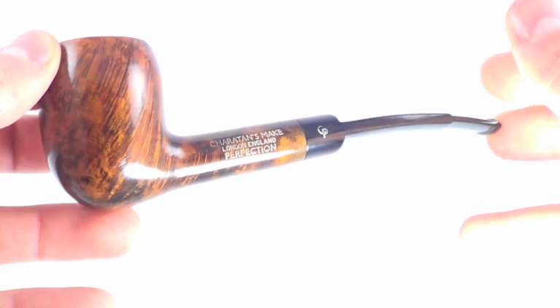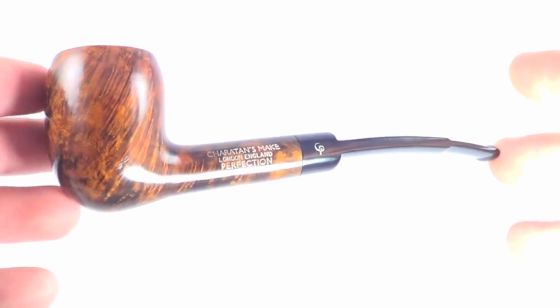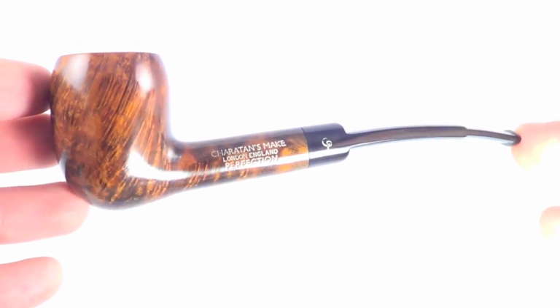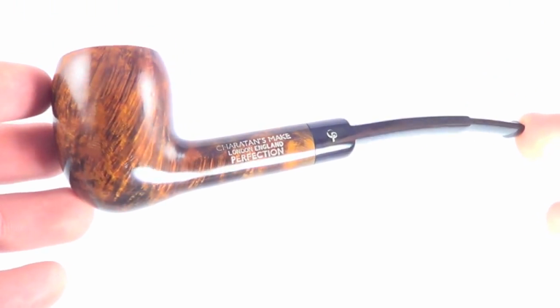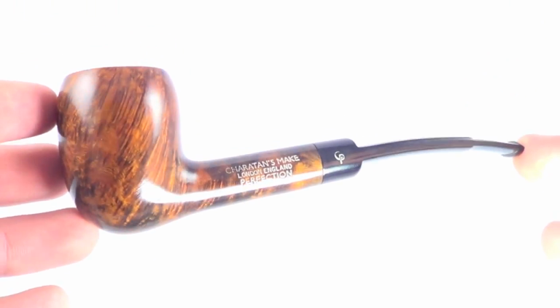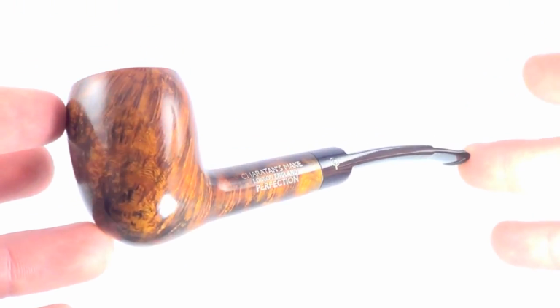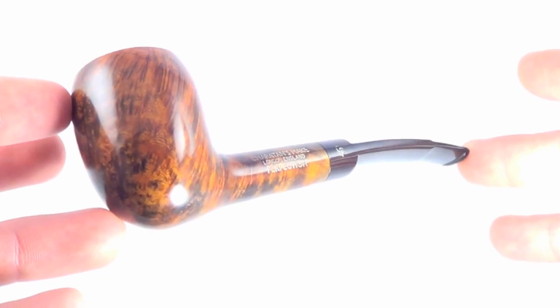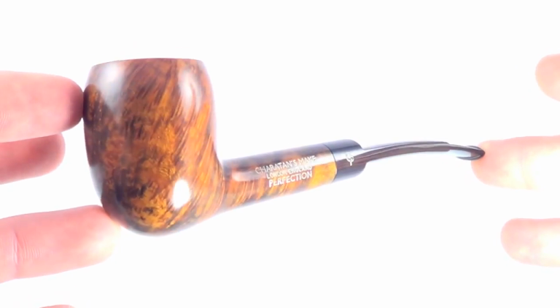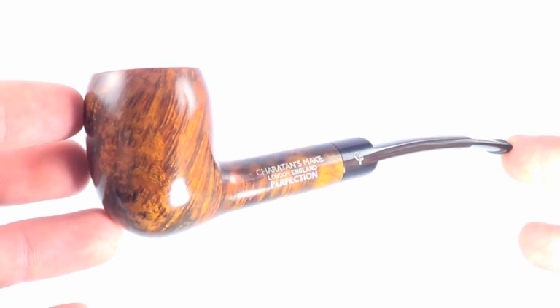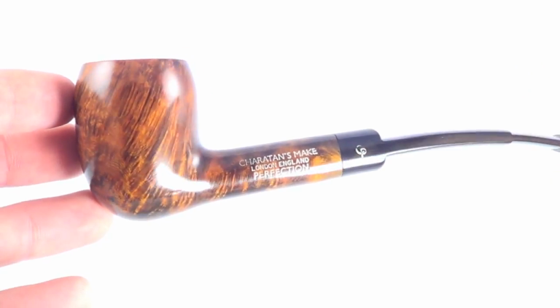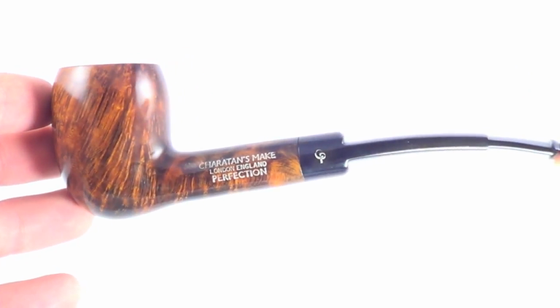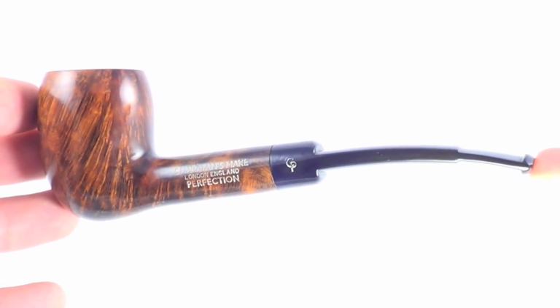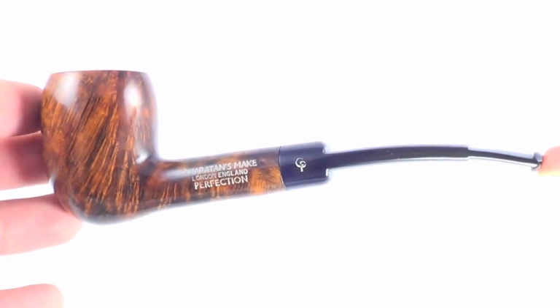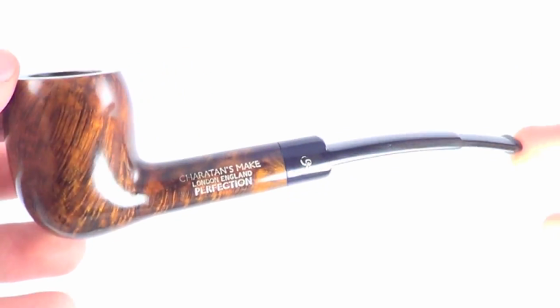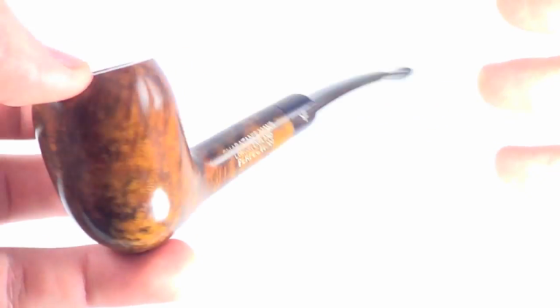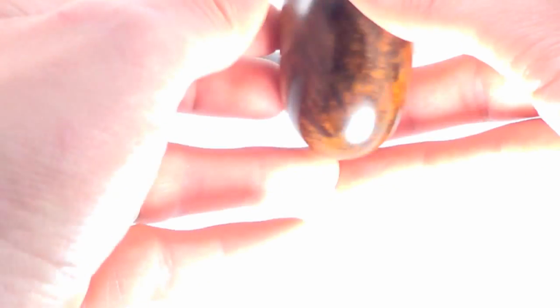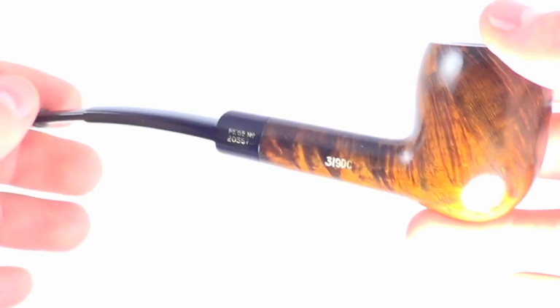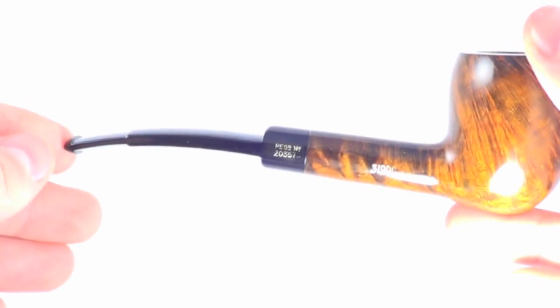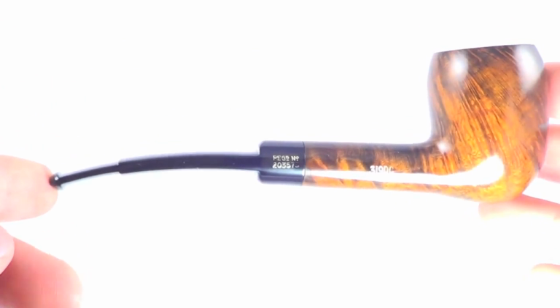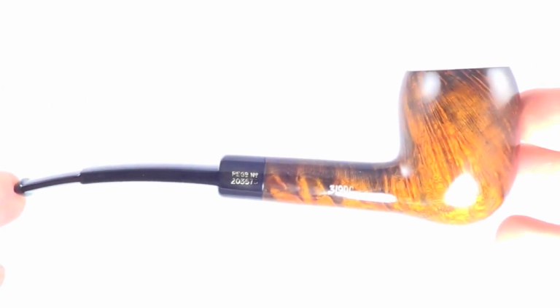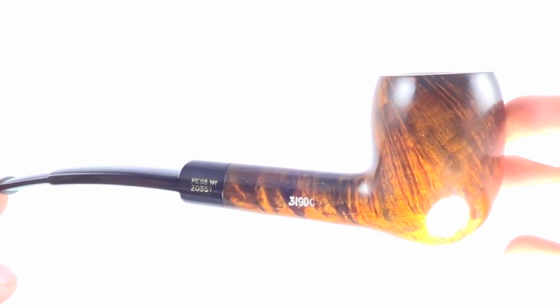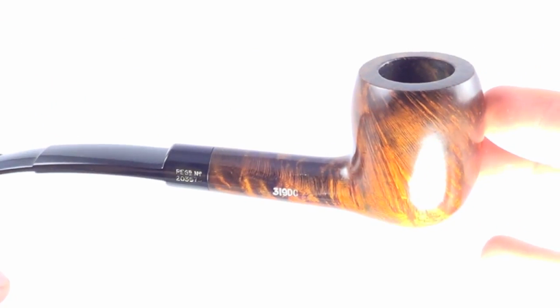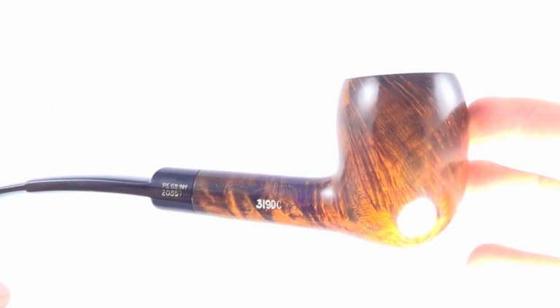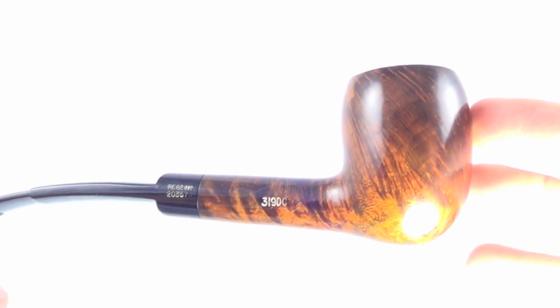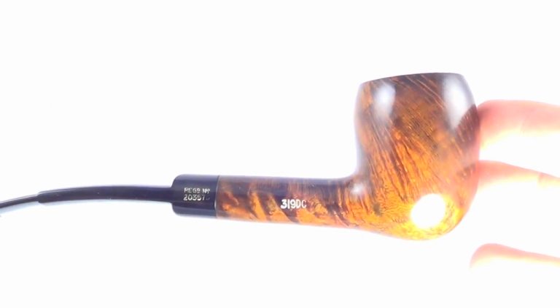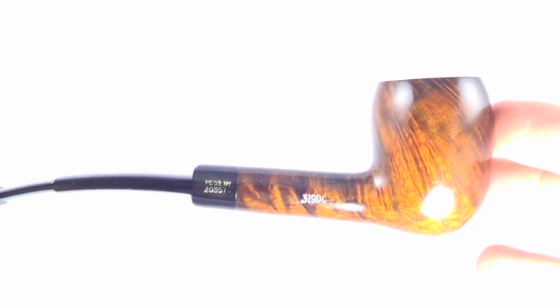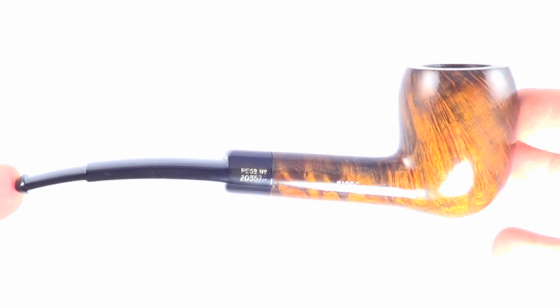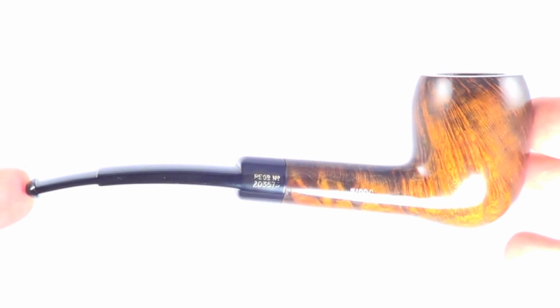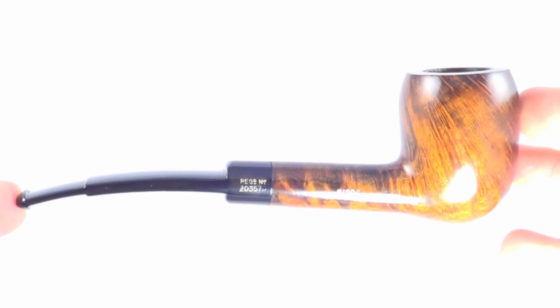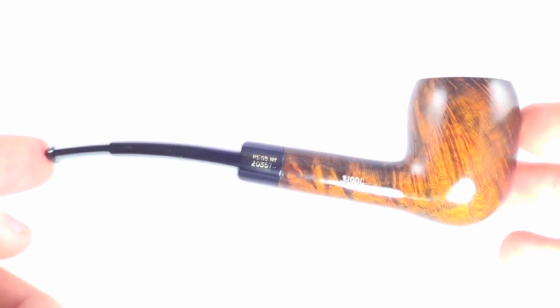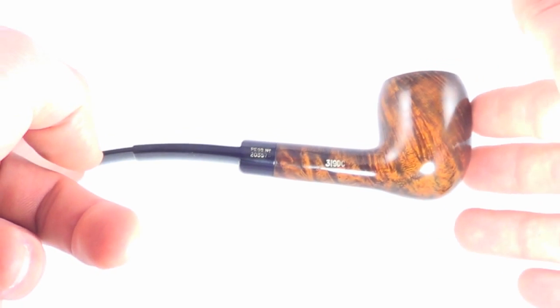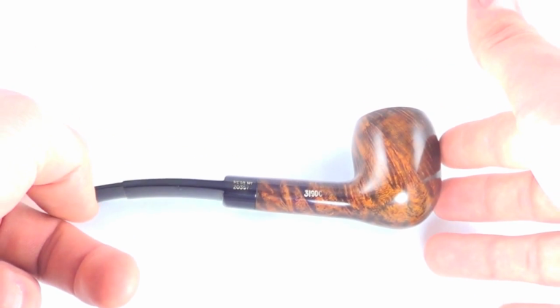So again, a great pipe from Sheraton. A nice quarter bend acorn style pipe, in great shape and ready to be enjoyed by its next owner.